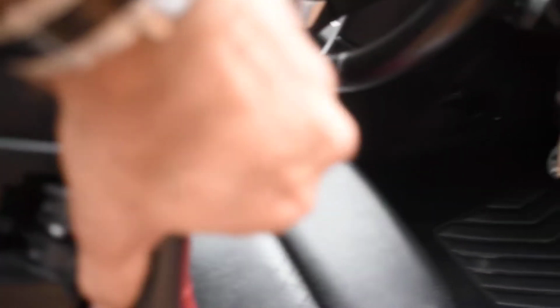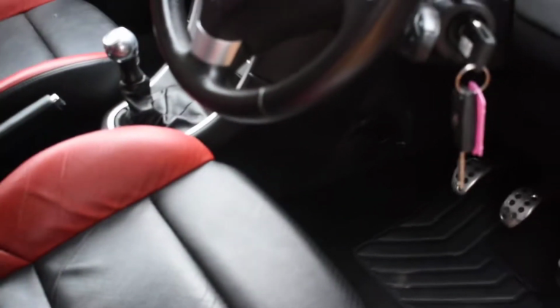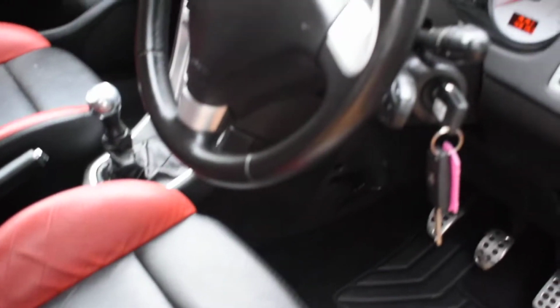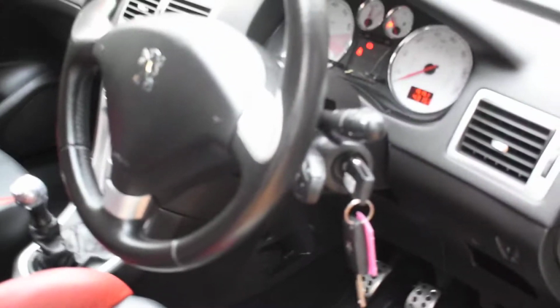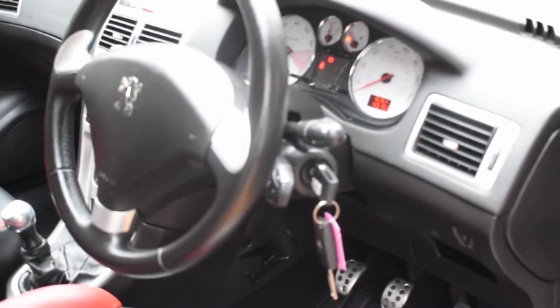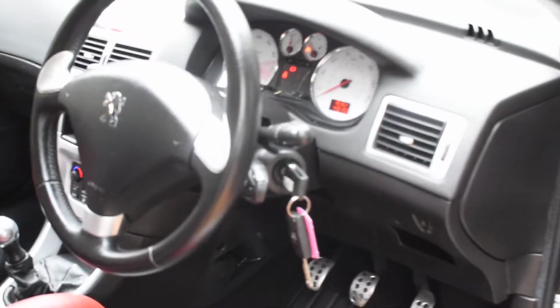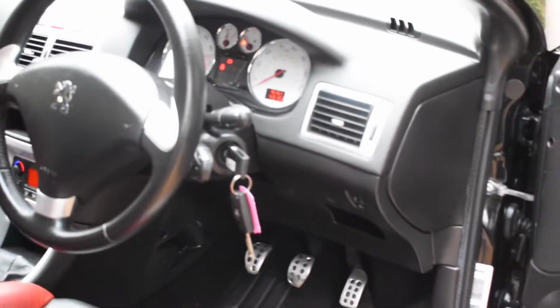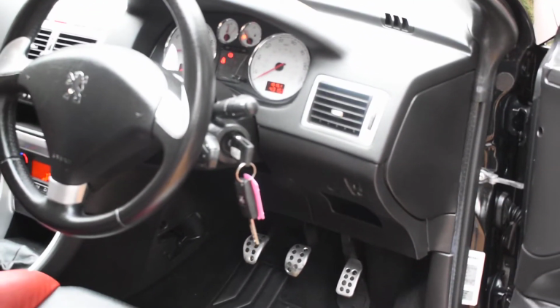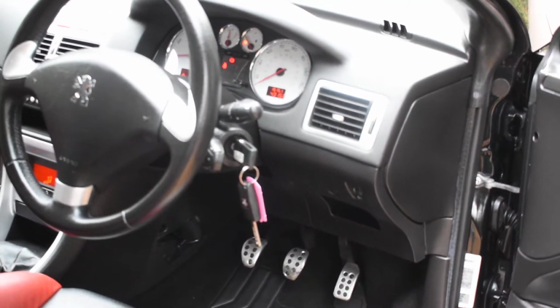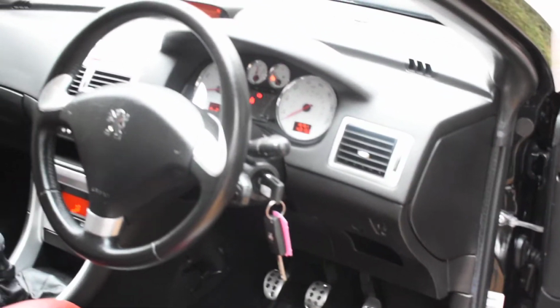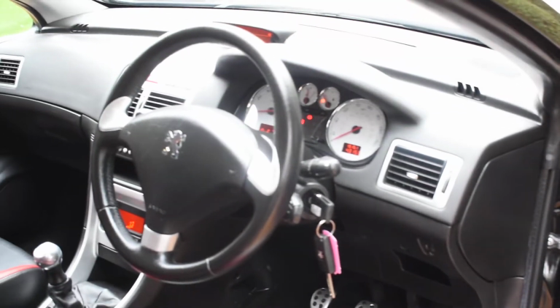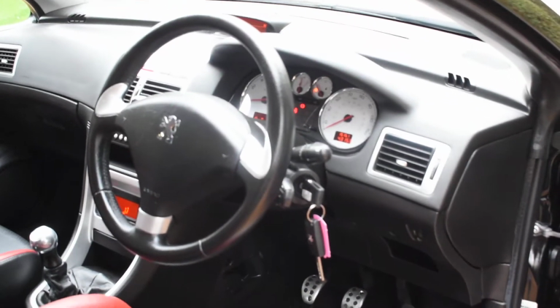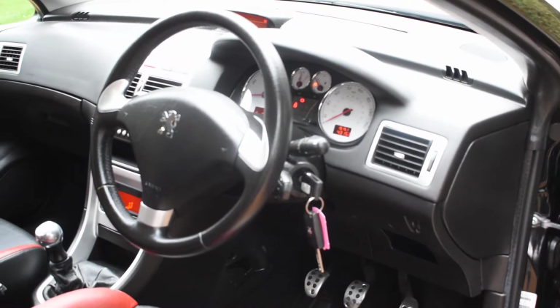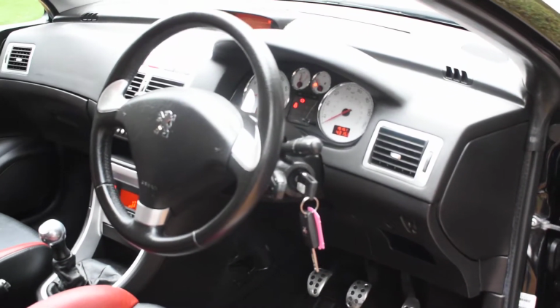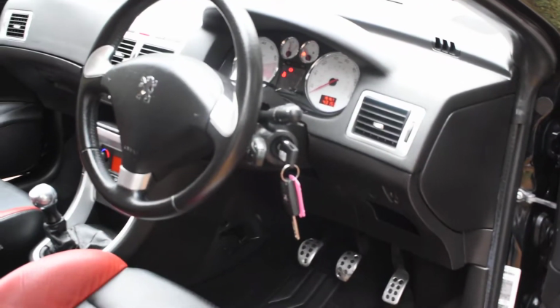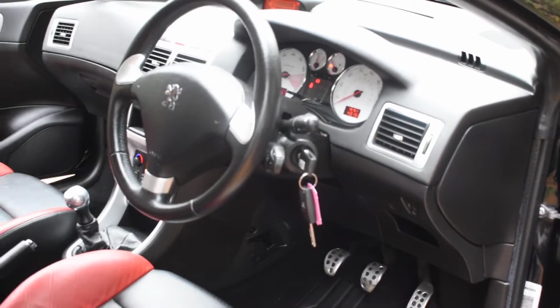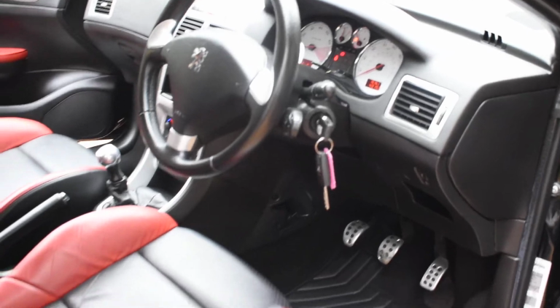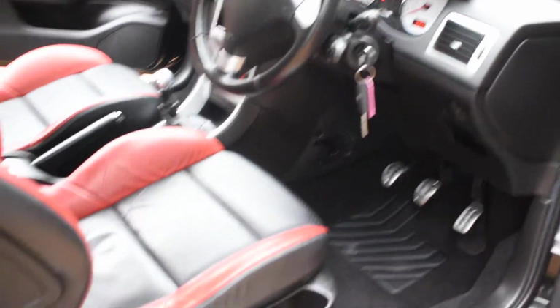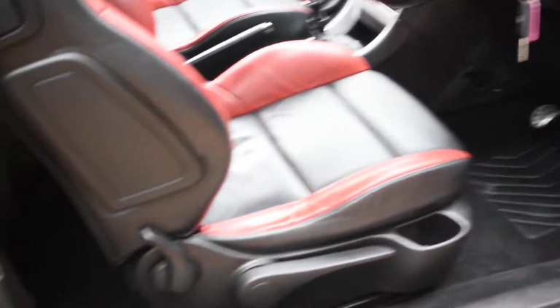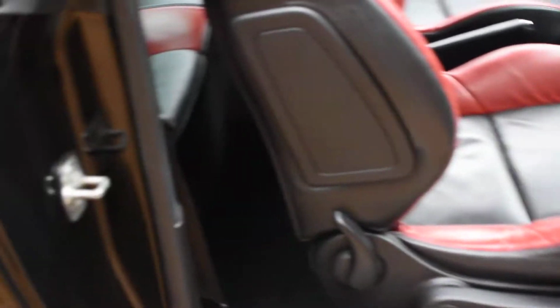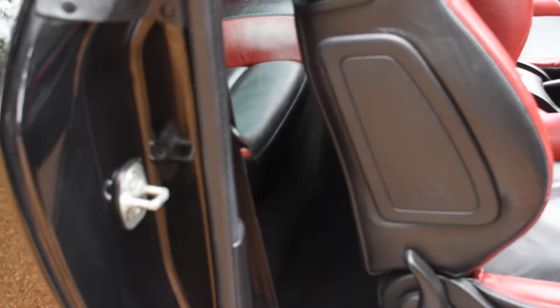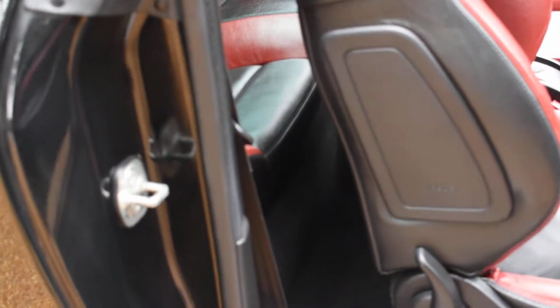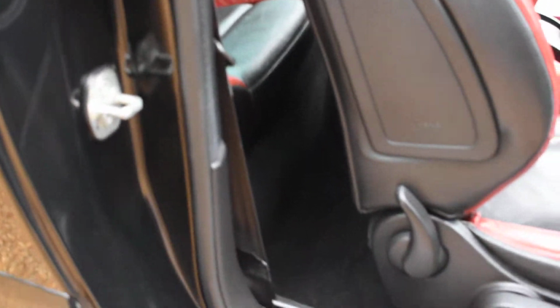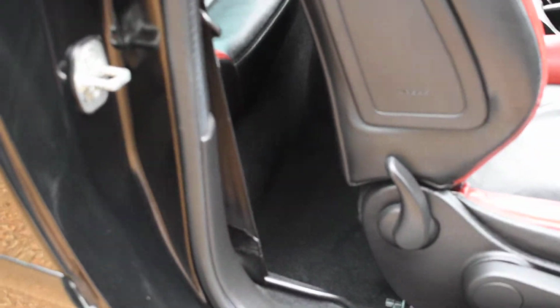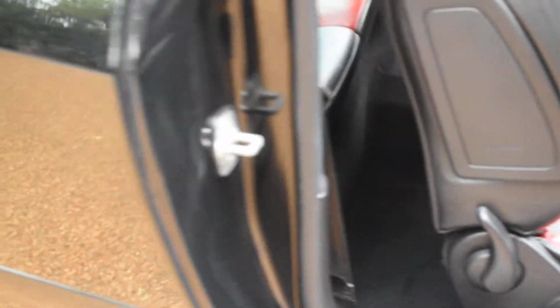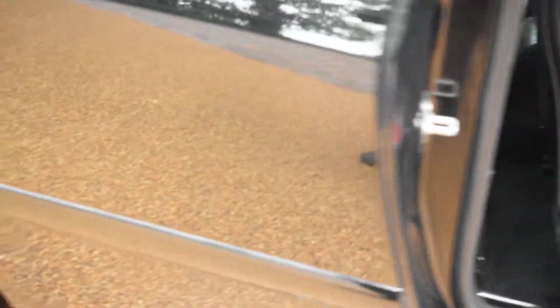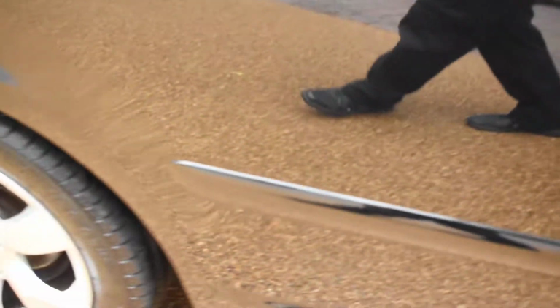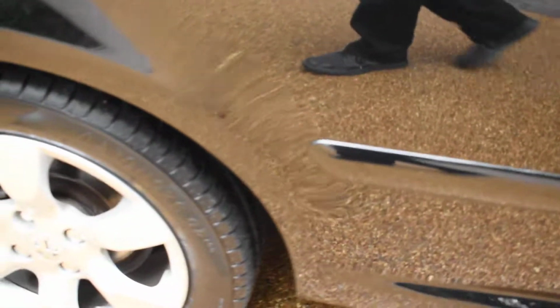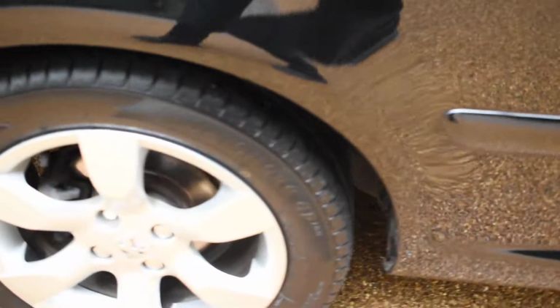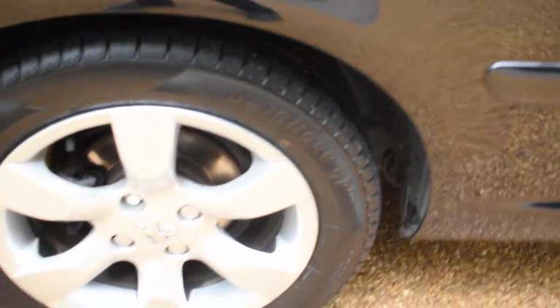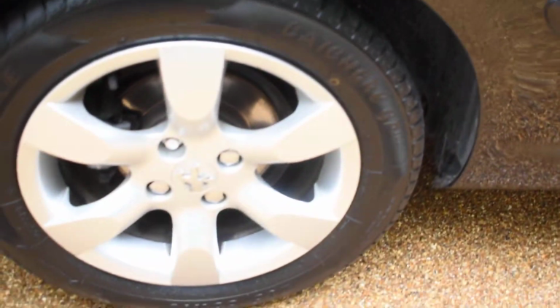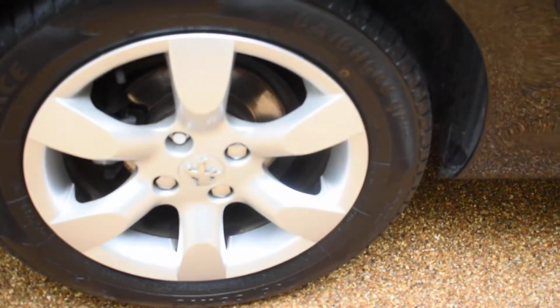This car comes with climate air conditioning, two remote keys, and a full book pack. It's also got electric folding mirrors. The inner shuts are nice too, as is the offside rear wheel.